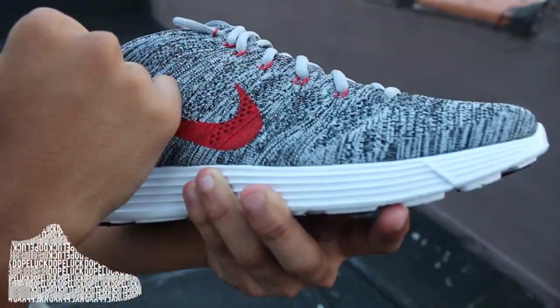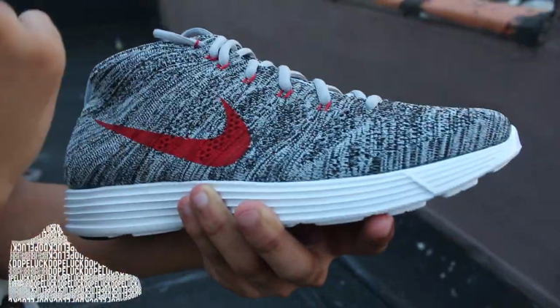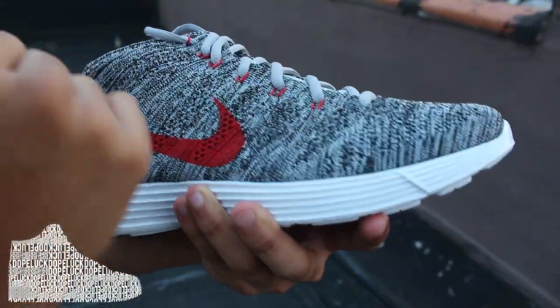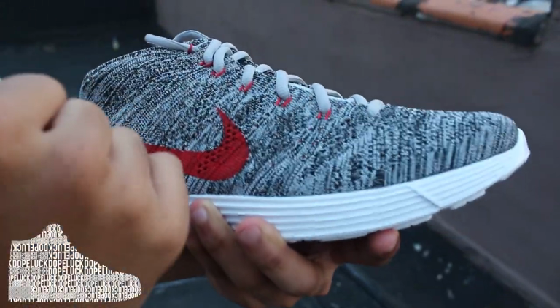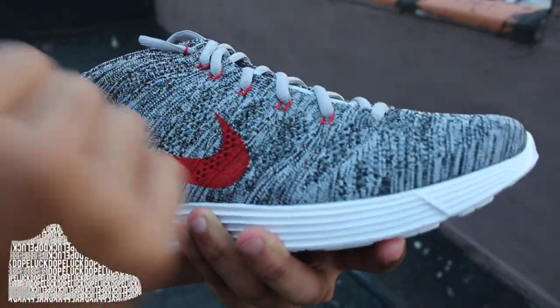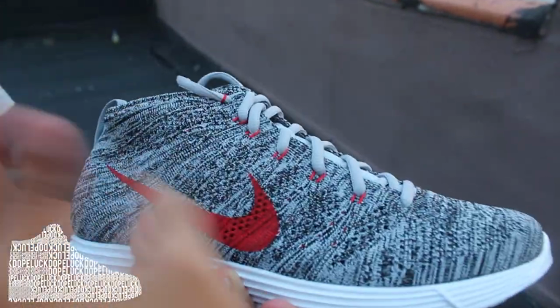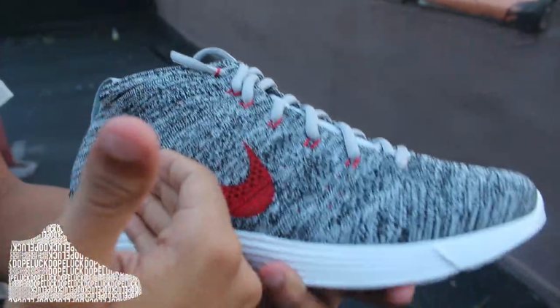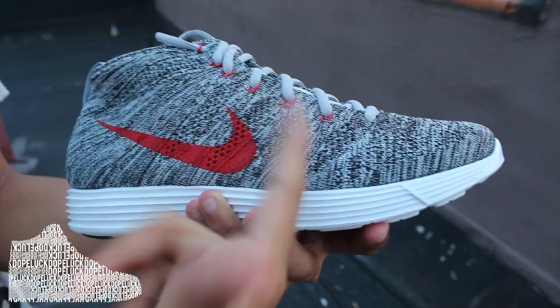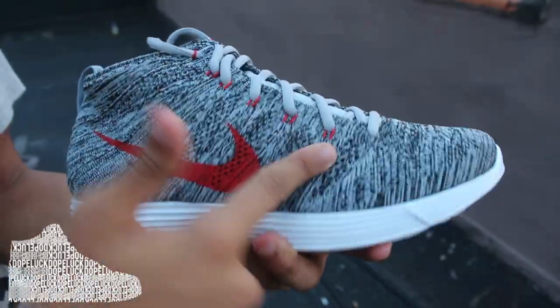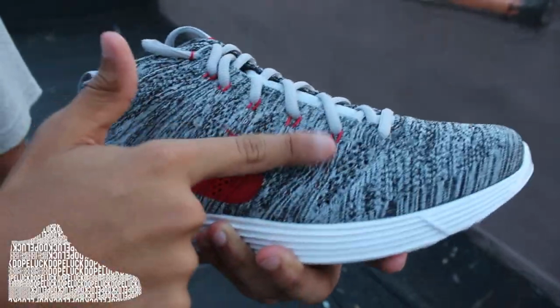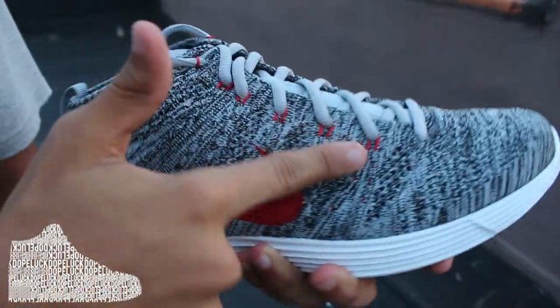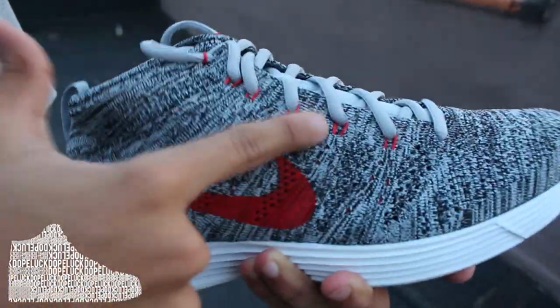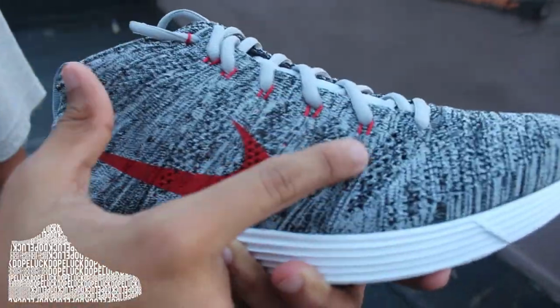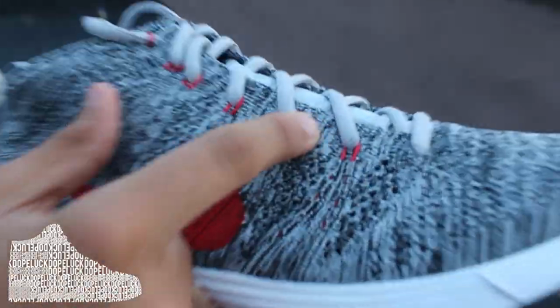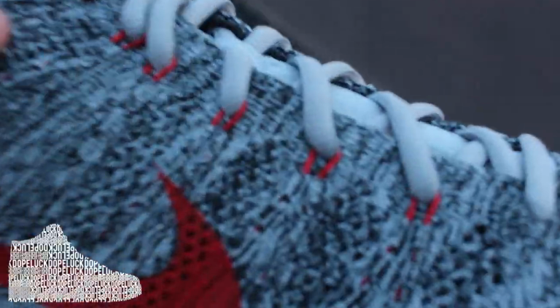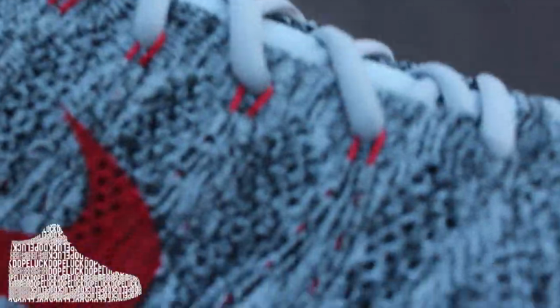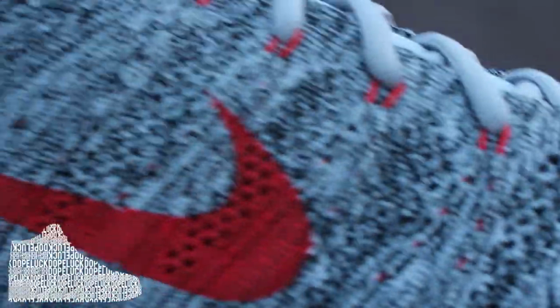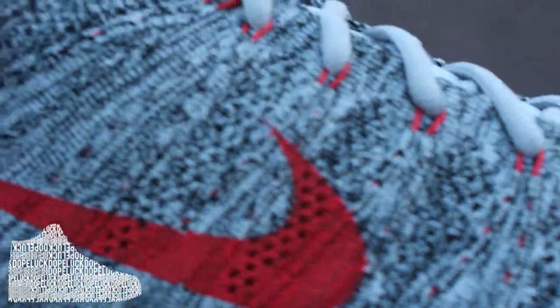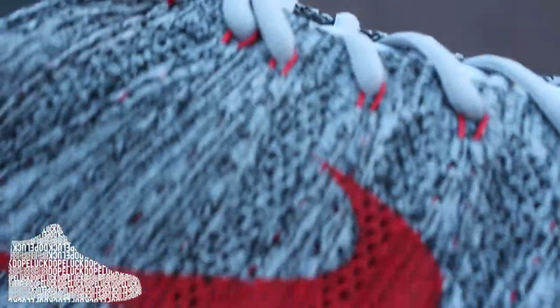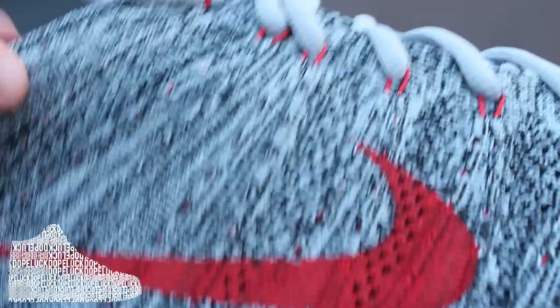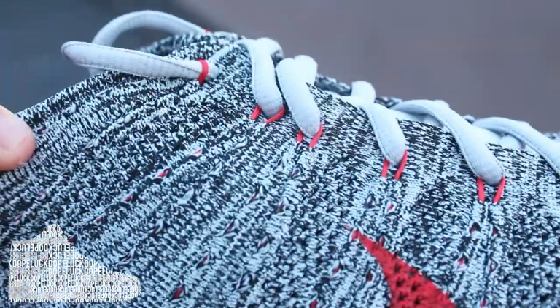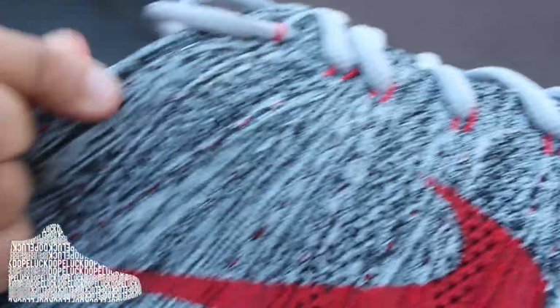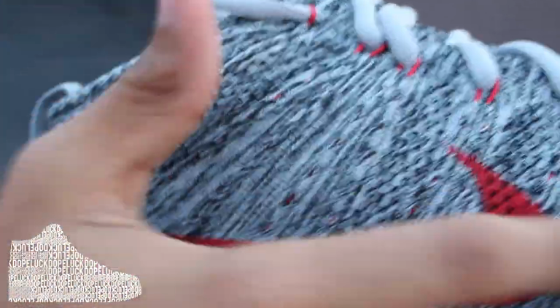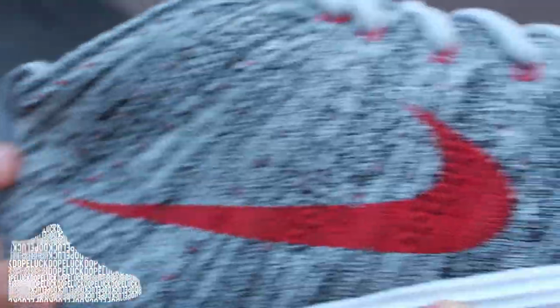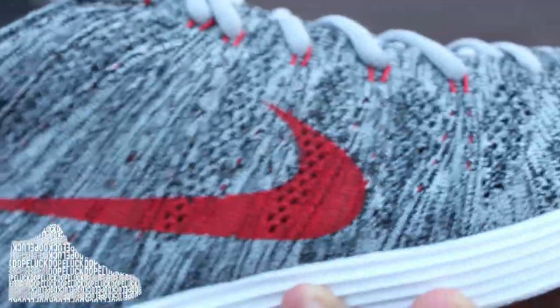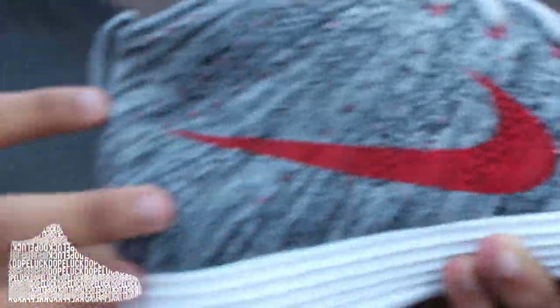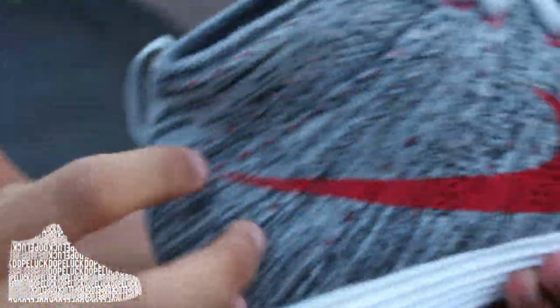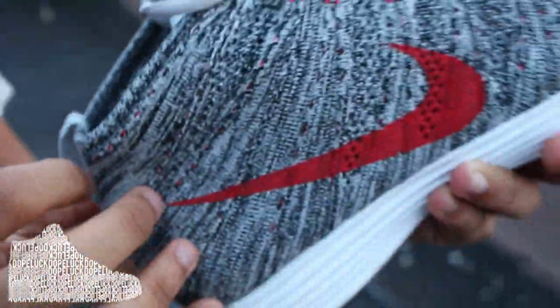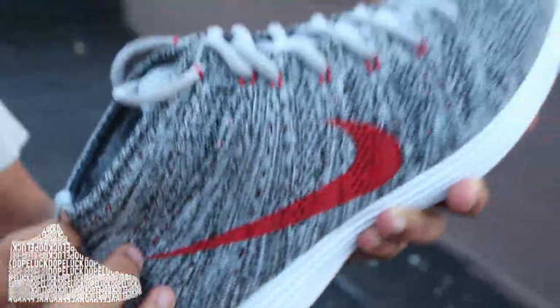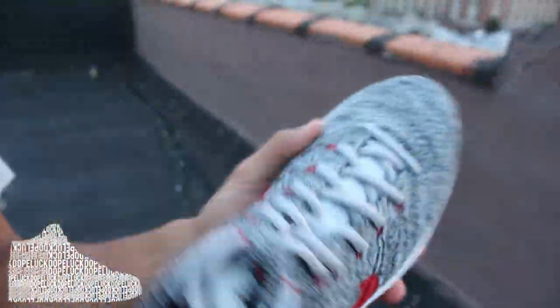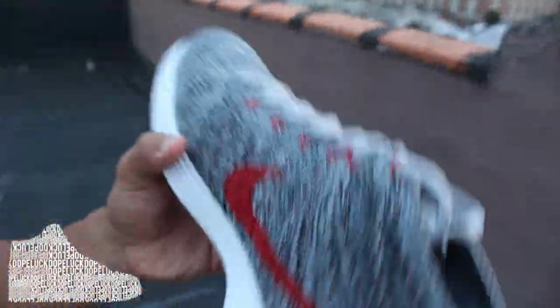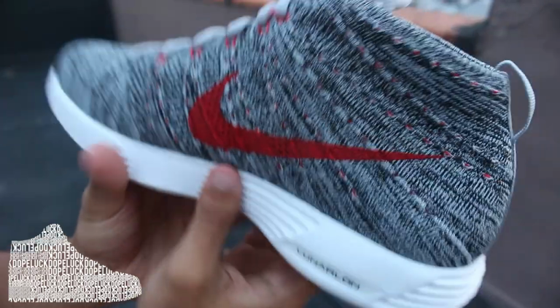The coolest part about this shoe is the red makes it. The red Flyknit technology coming through, holding the laces and peeking through throughout the upper. It's just so amazing. Really dope.